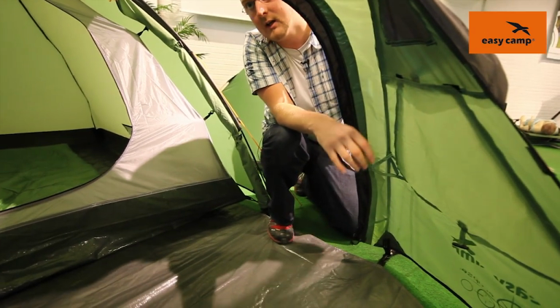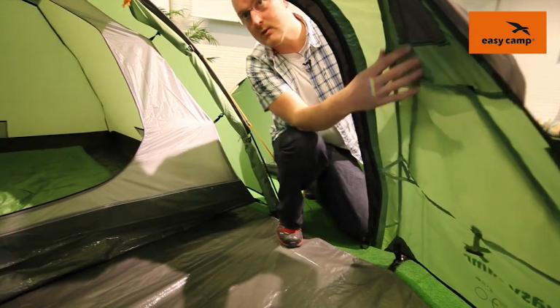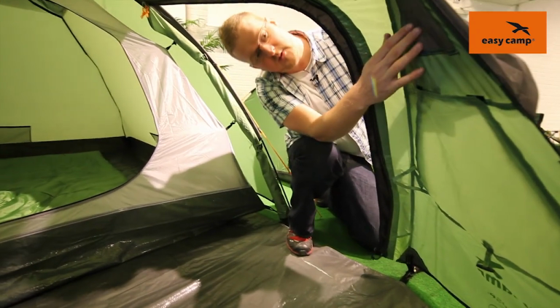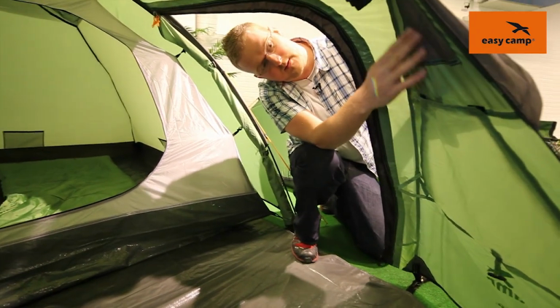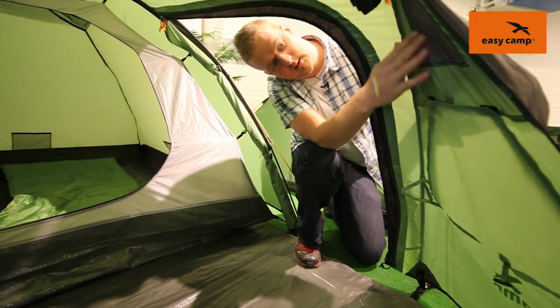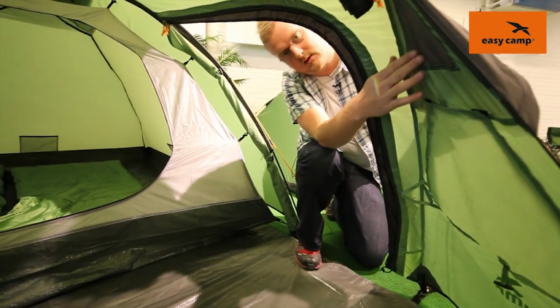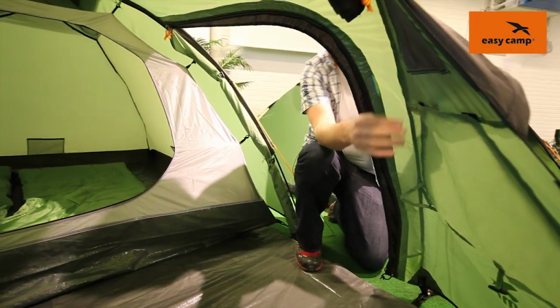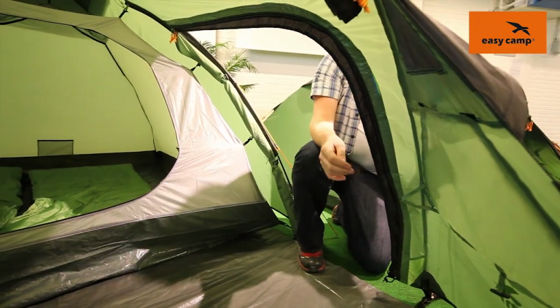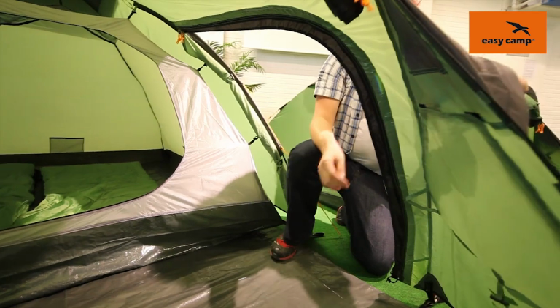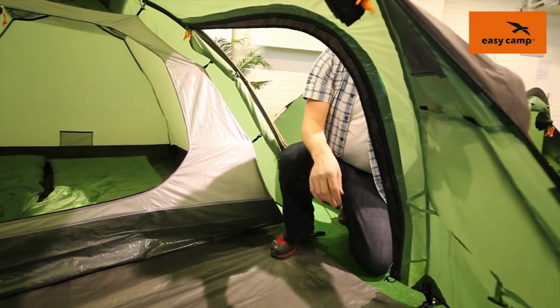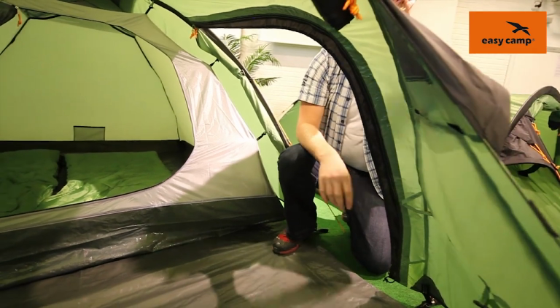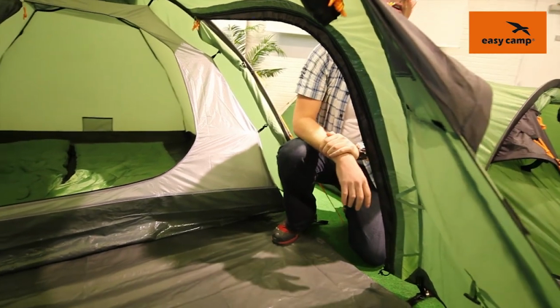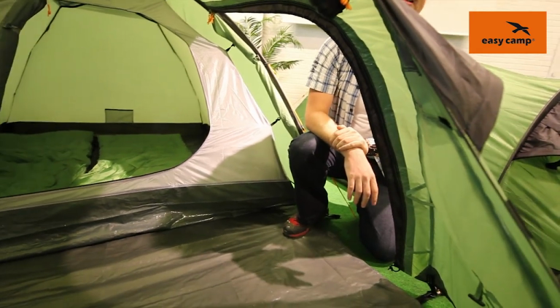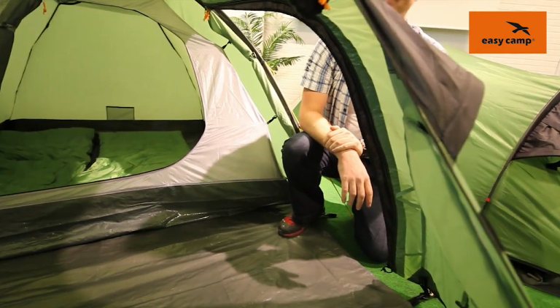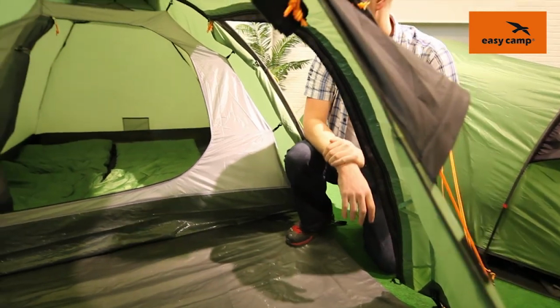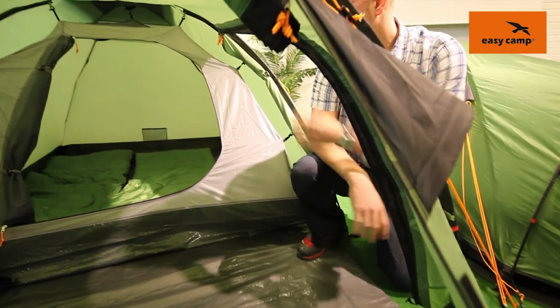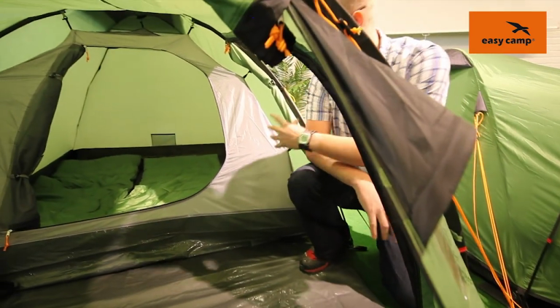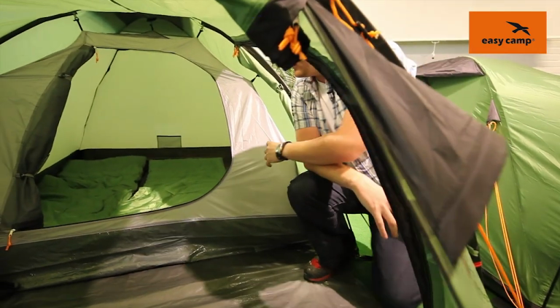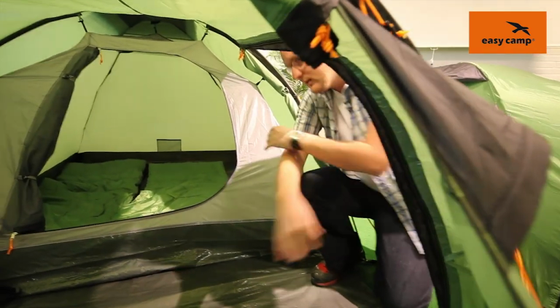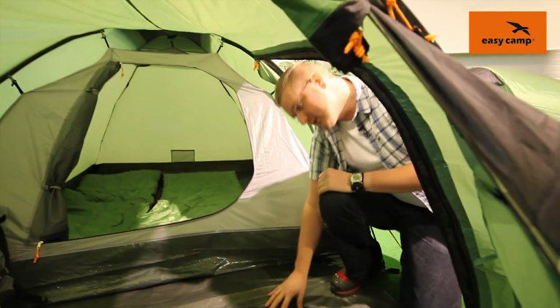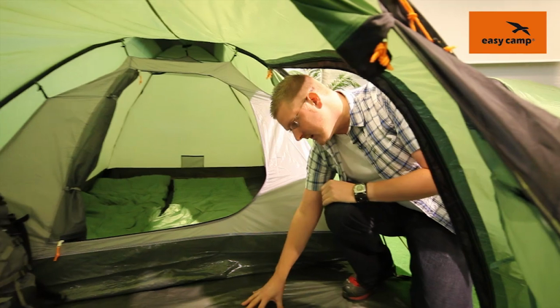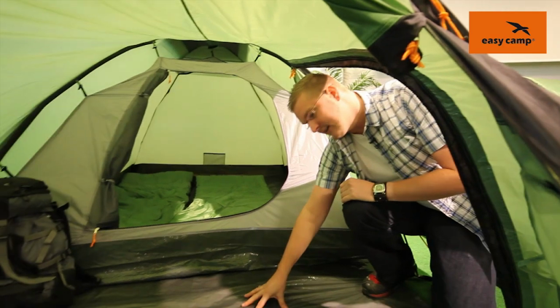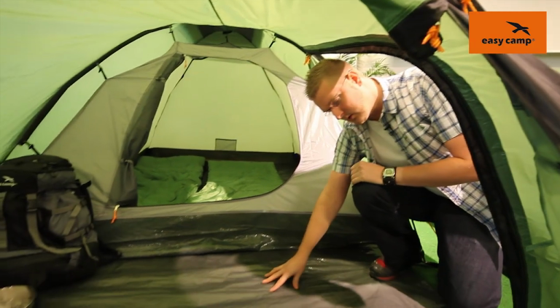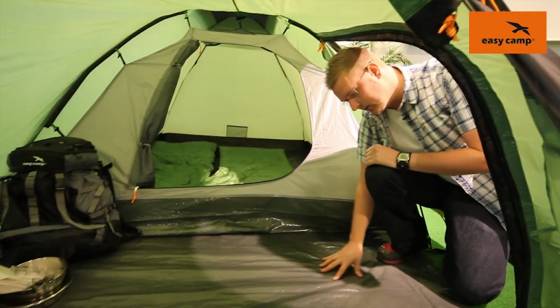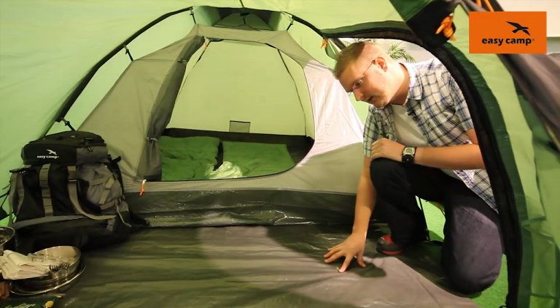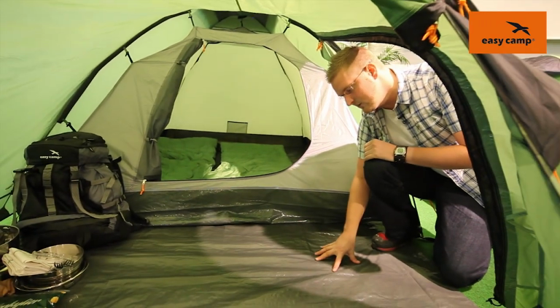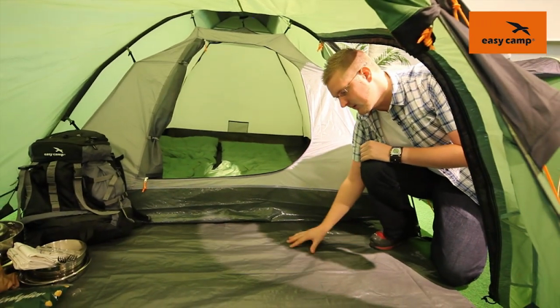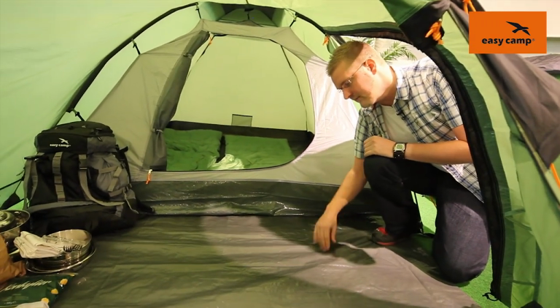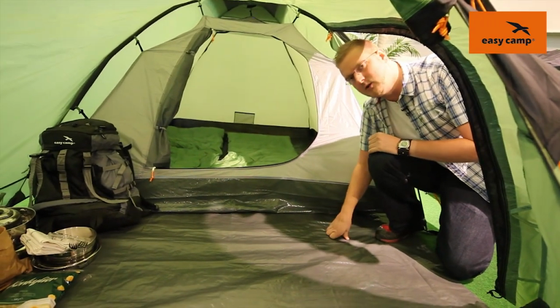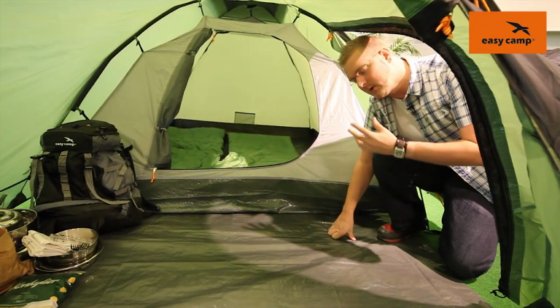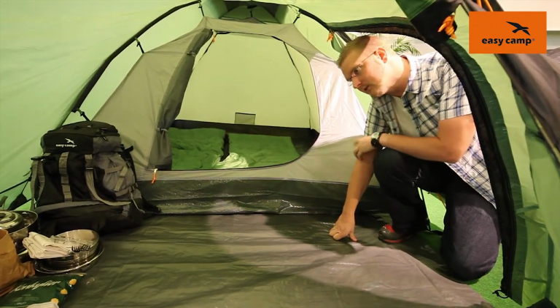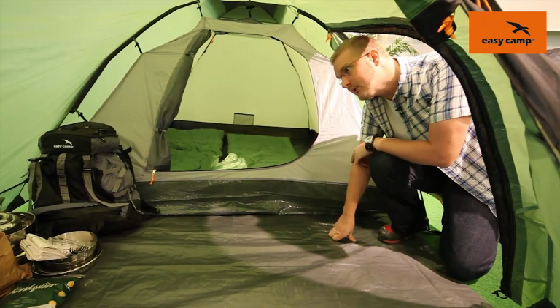There is also some ventilation up here as well which corresponds to the outside ventilation of the tent. The porch area has a detachable polyethylene ground sheet which is very tough, very durable and also very waterproof.